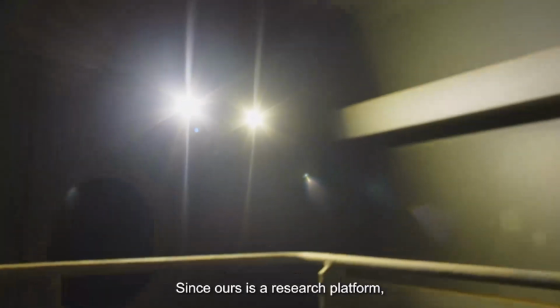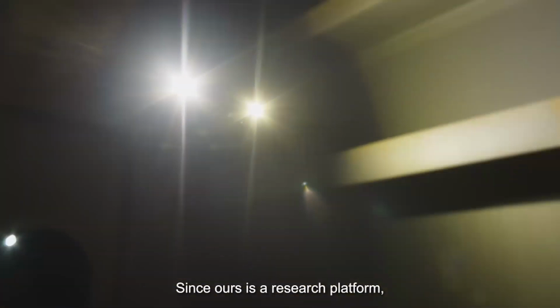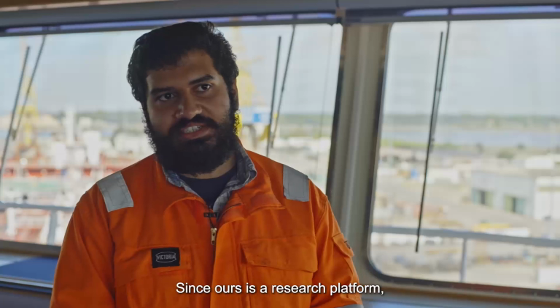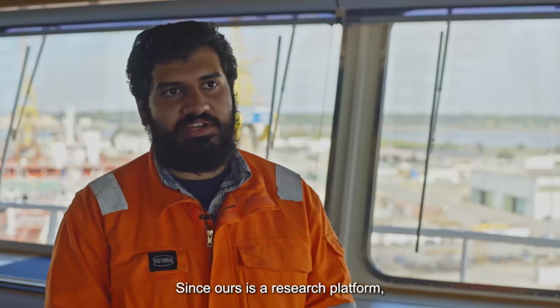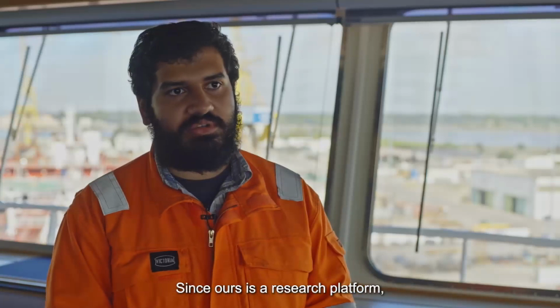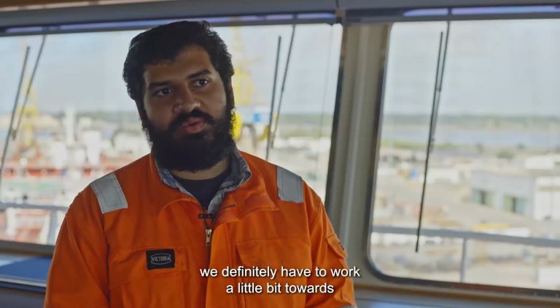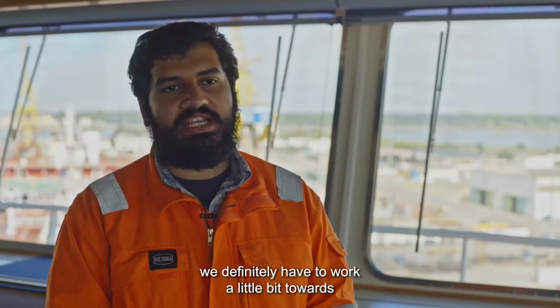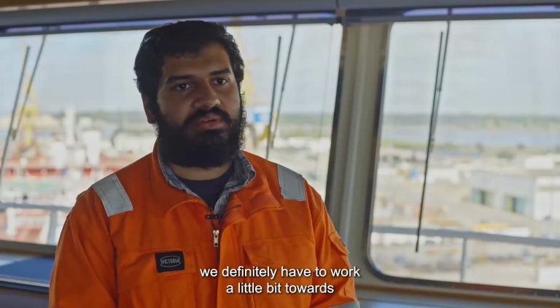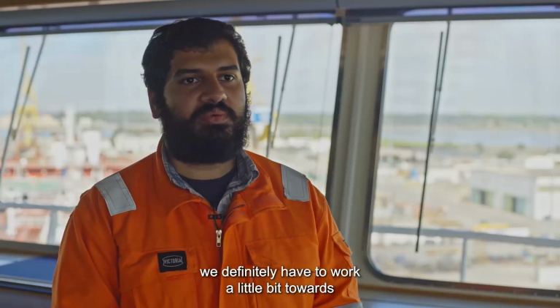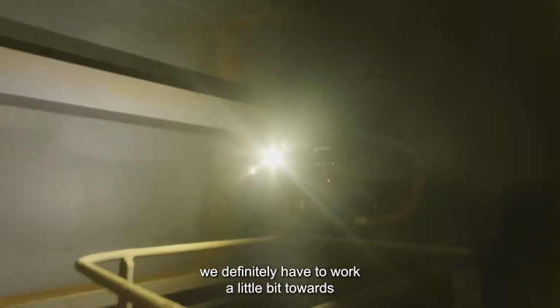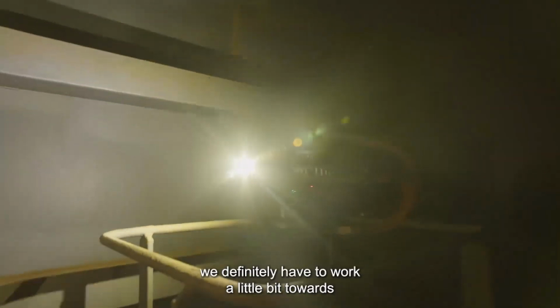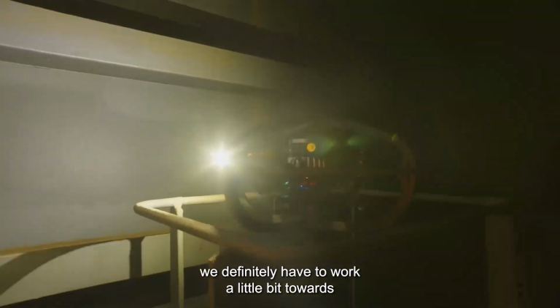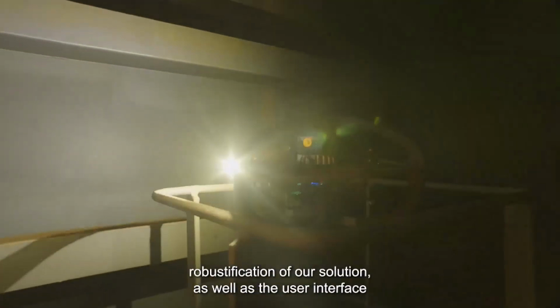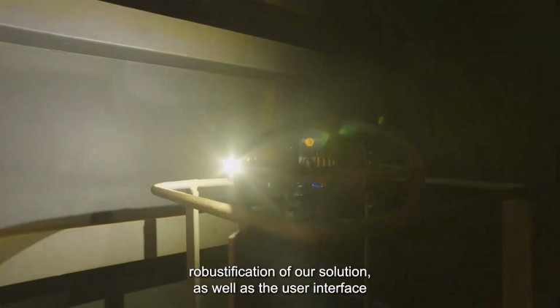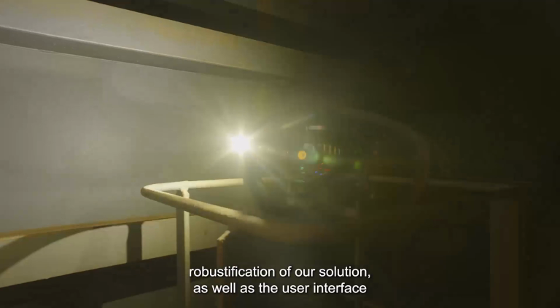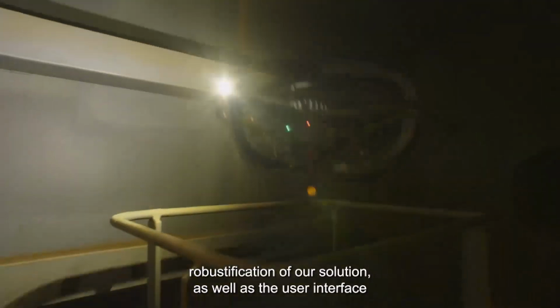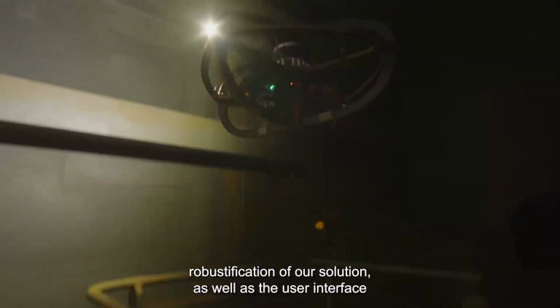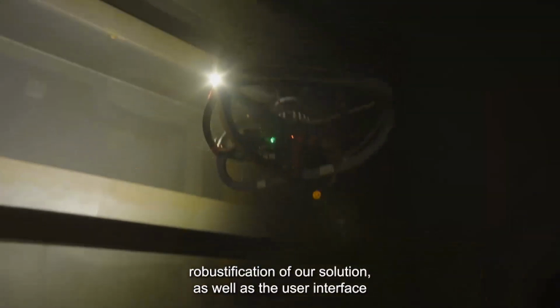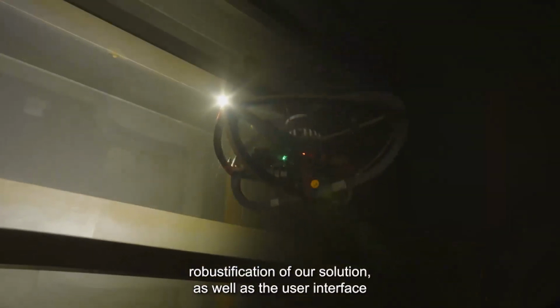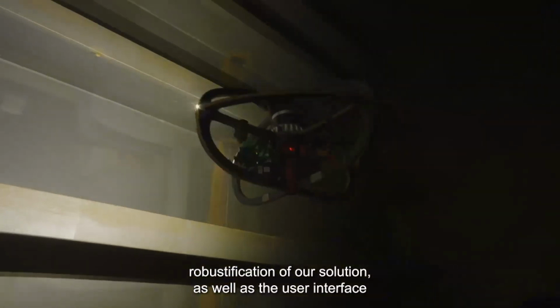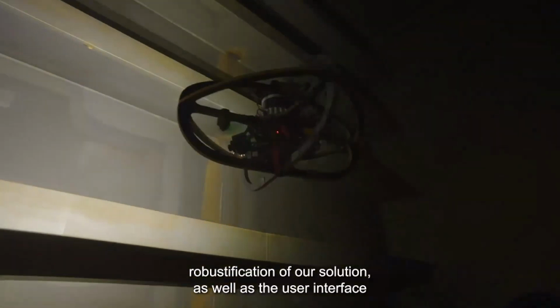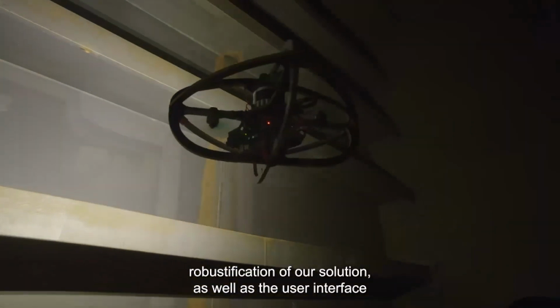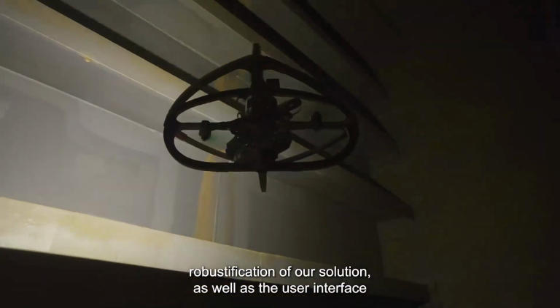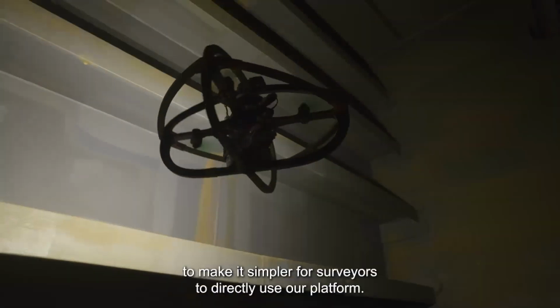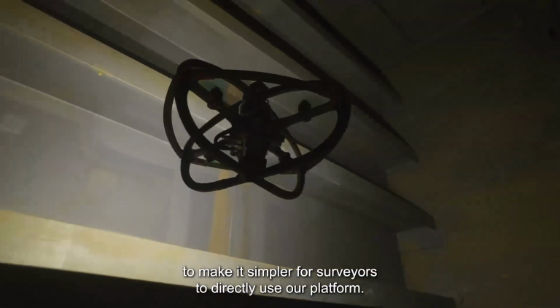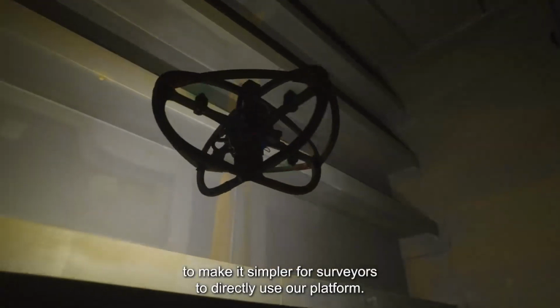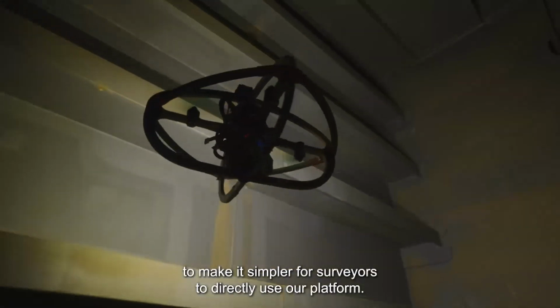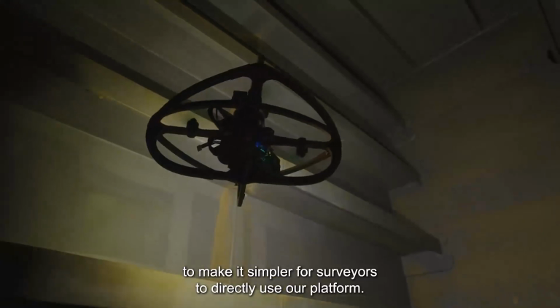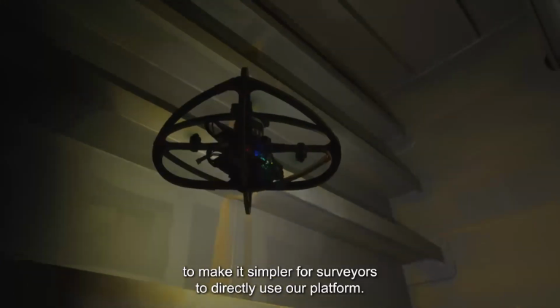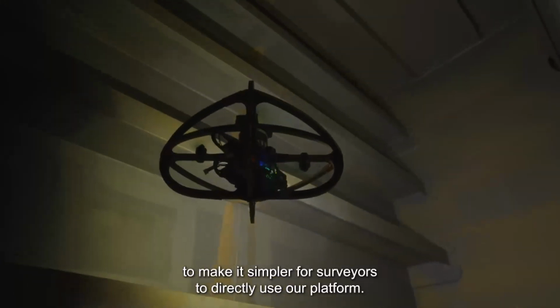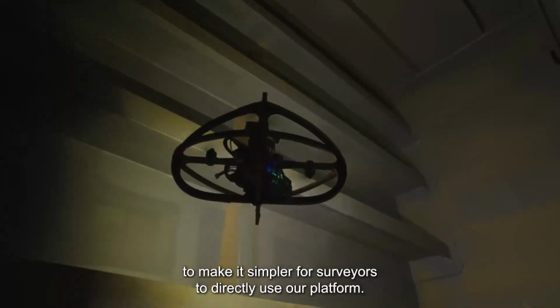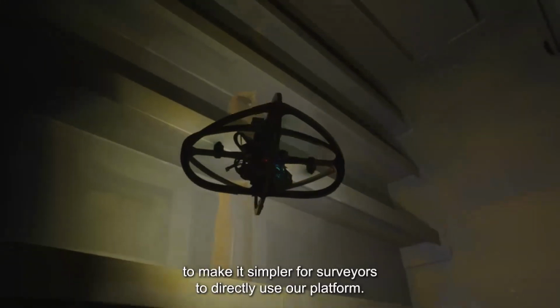Since ours is a research platform, we definitely have to work a little bit towards robustification of our solution, as well as the user interface to make it simpler for surveyors to directly use our platform.